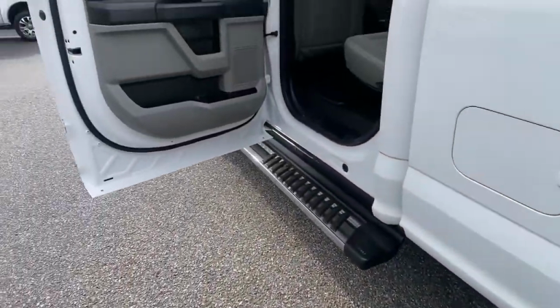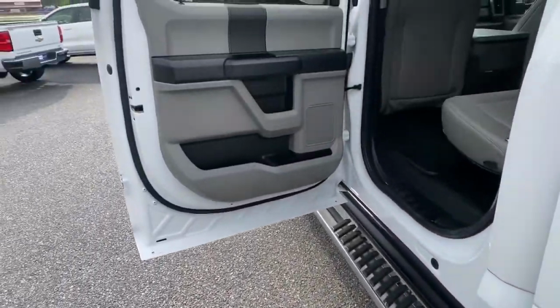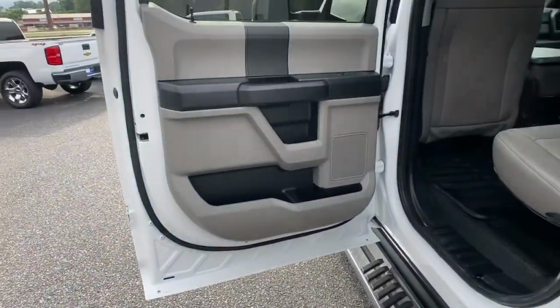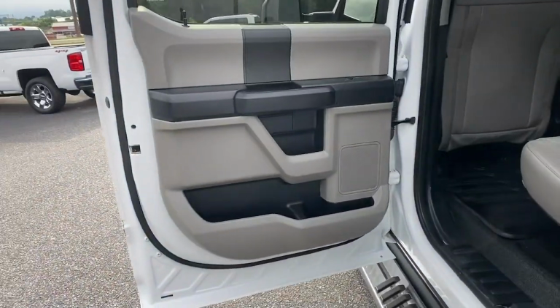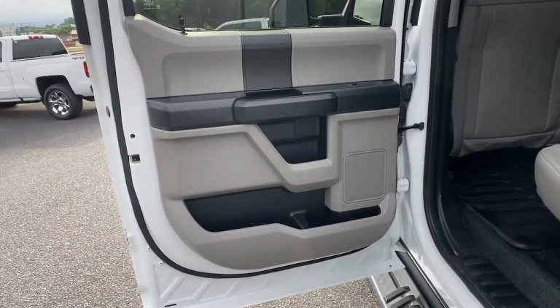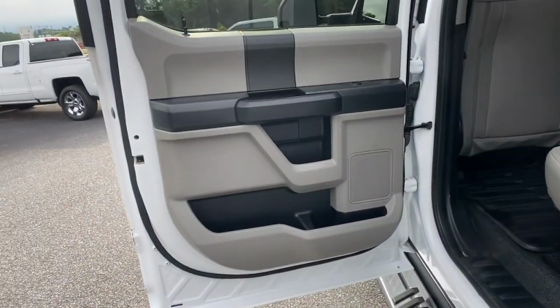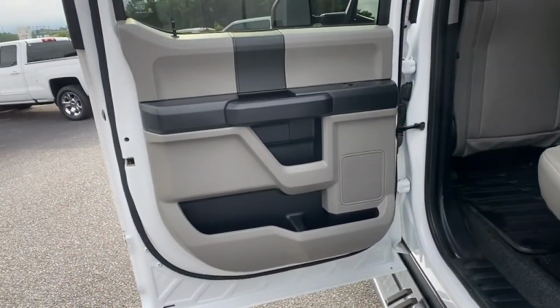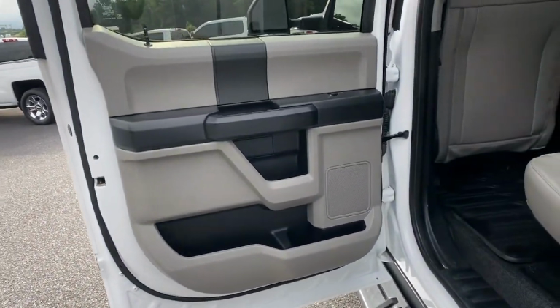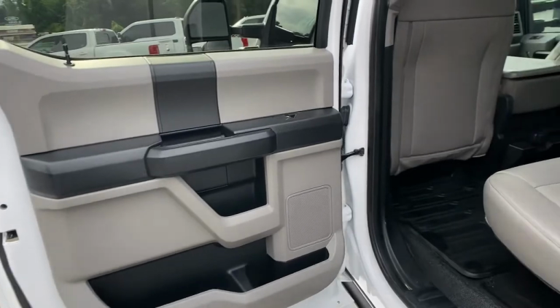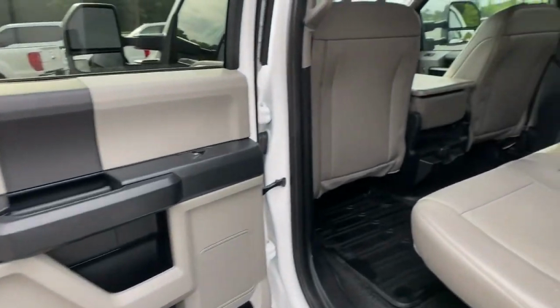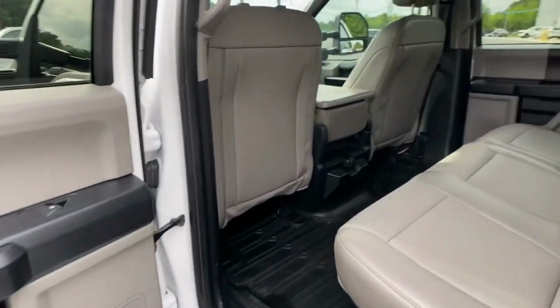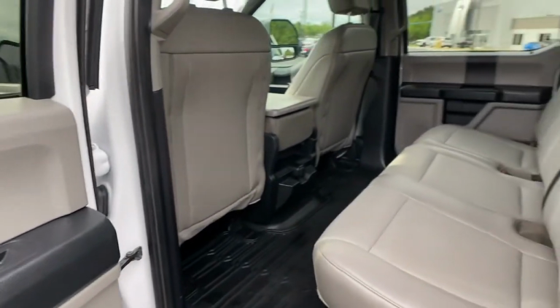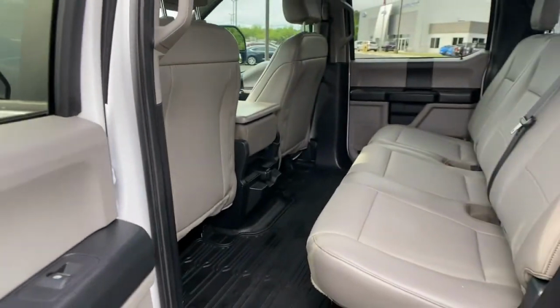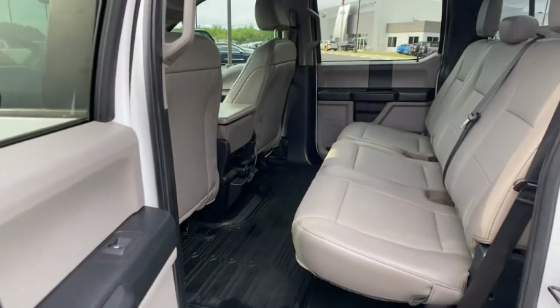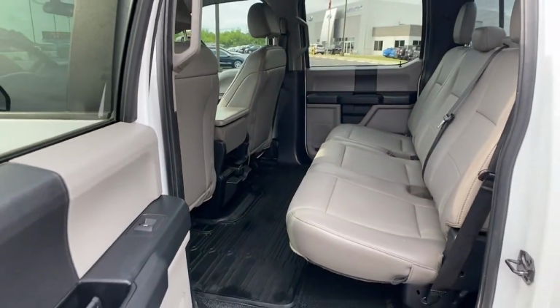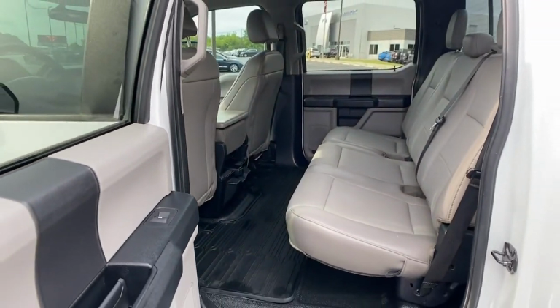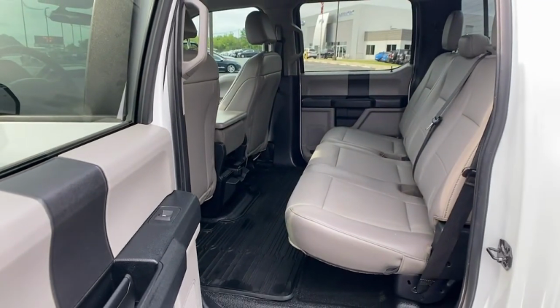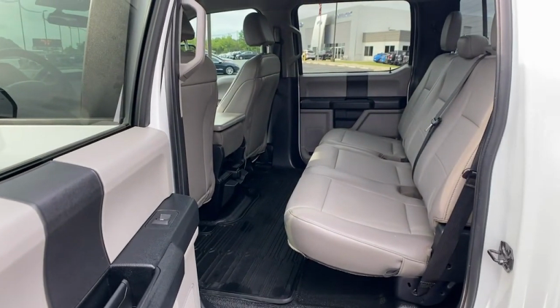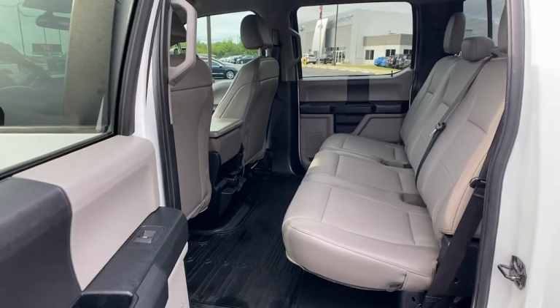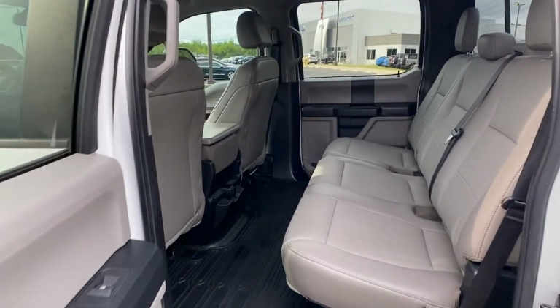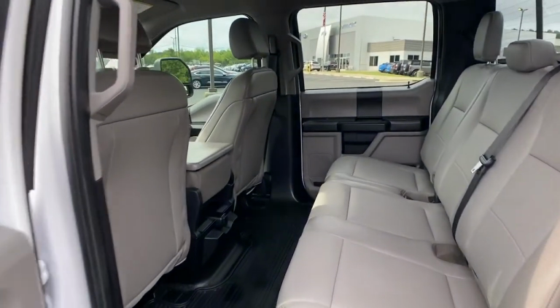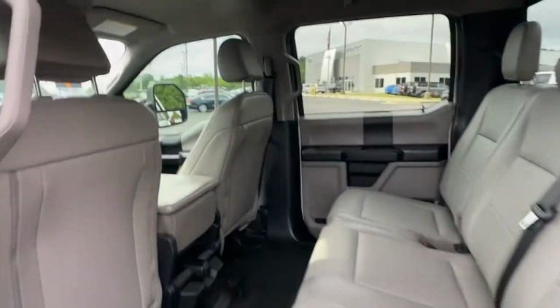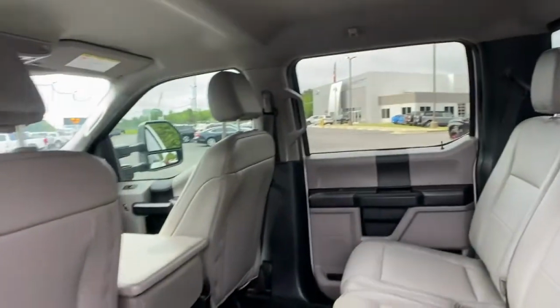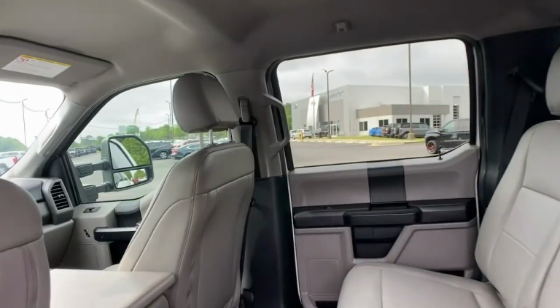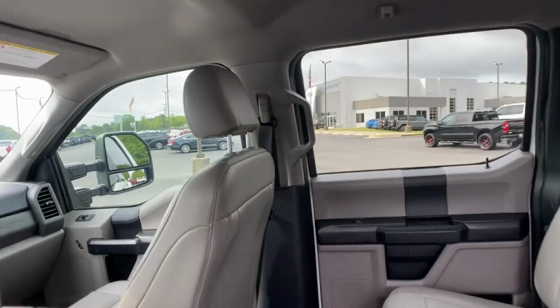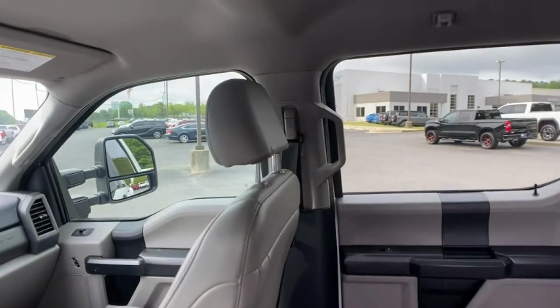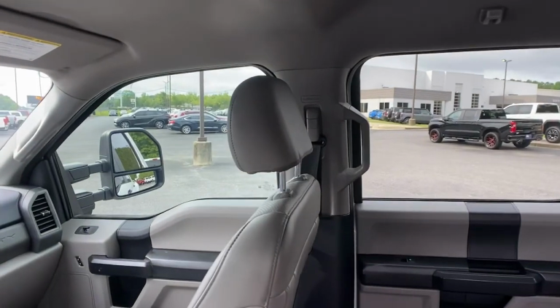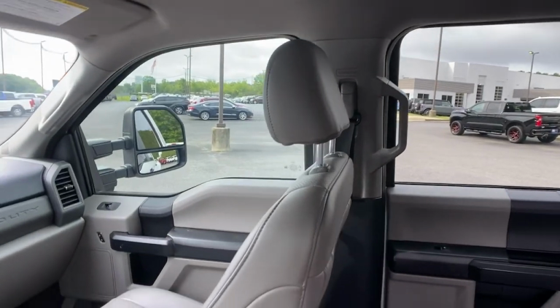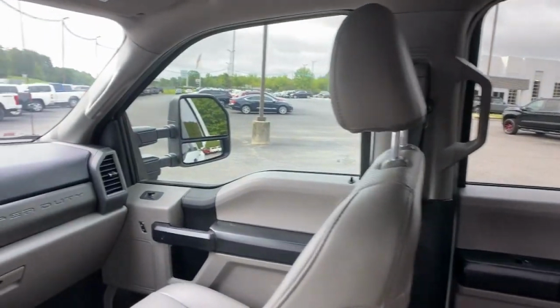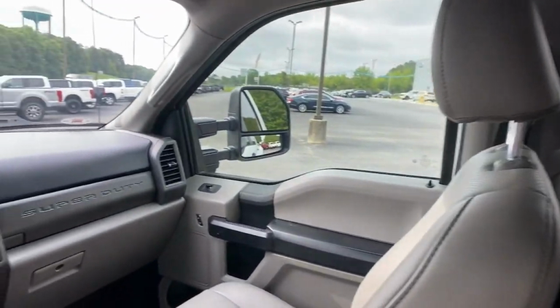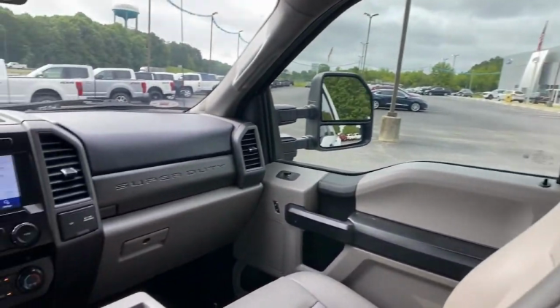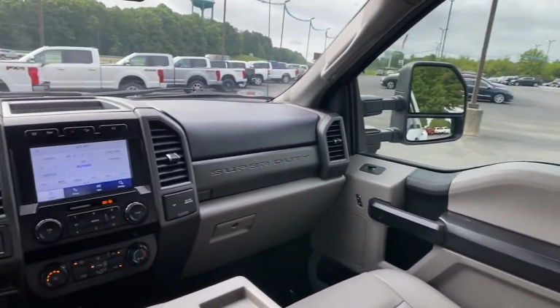Don't be caught underpowered. Get into this super potent F-450 and get the job done right. Our team will give you an outstanding test drive experience. Stop in today.